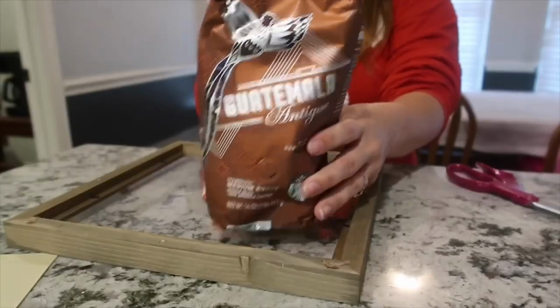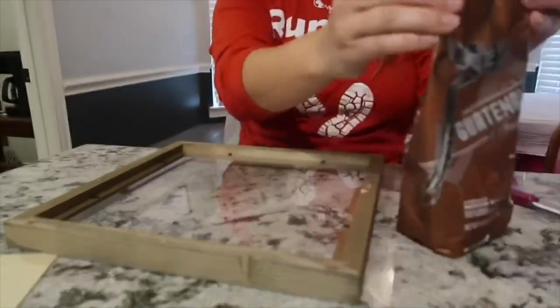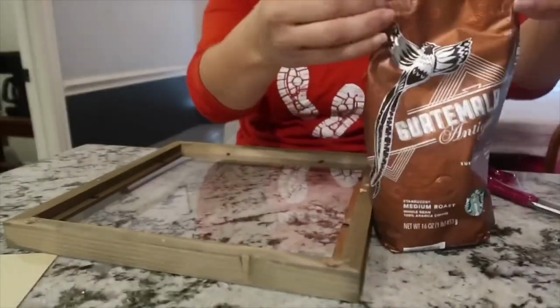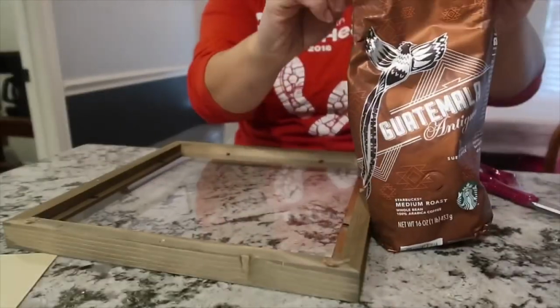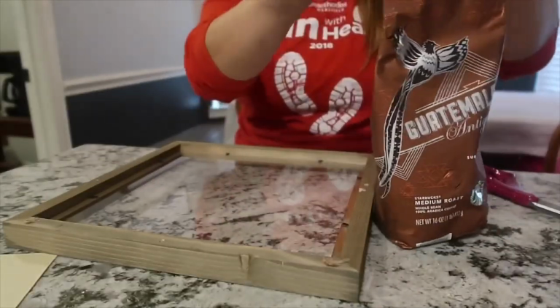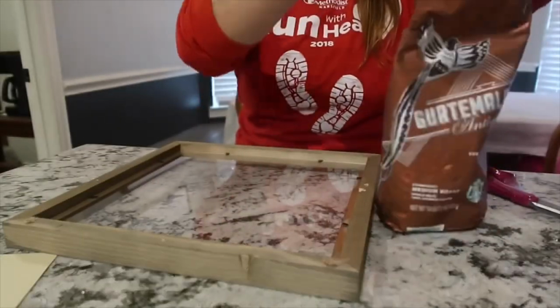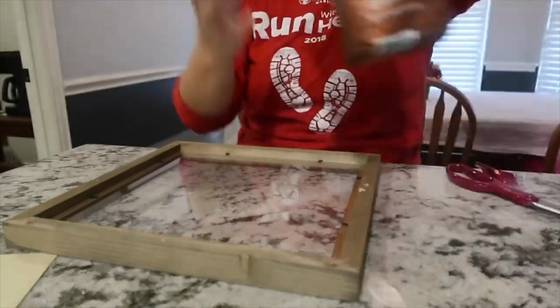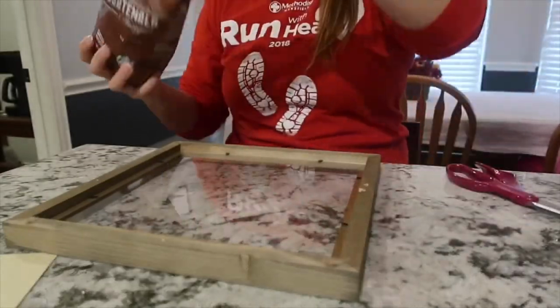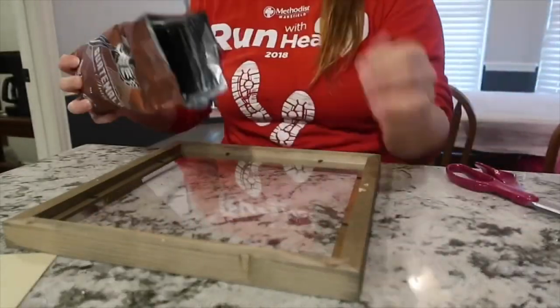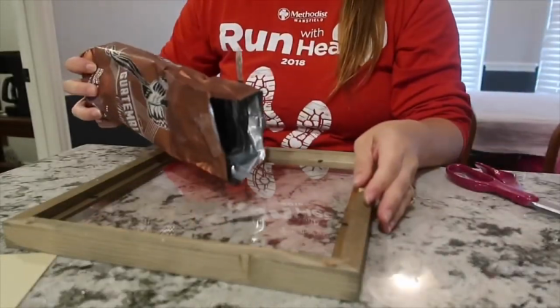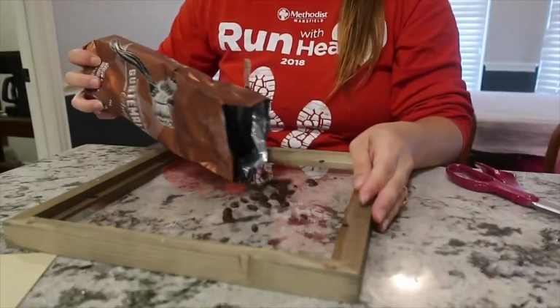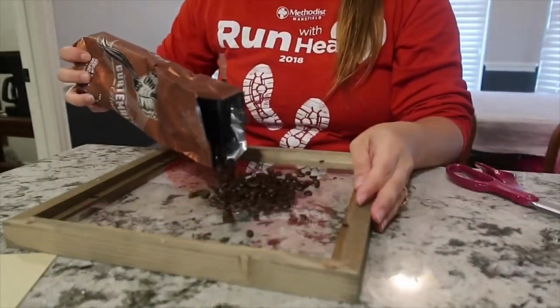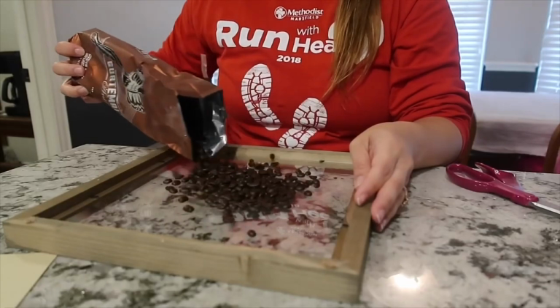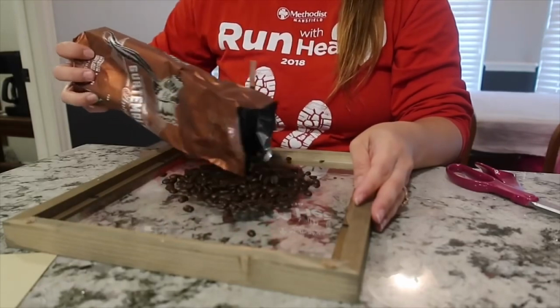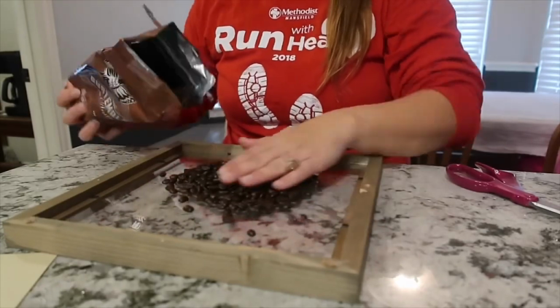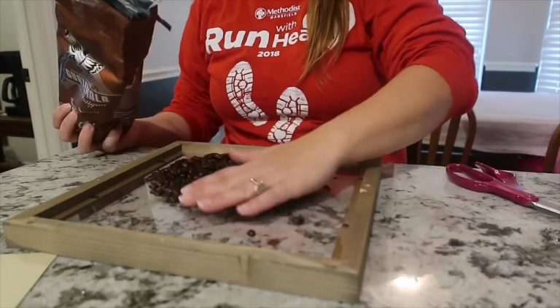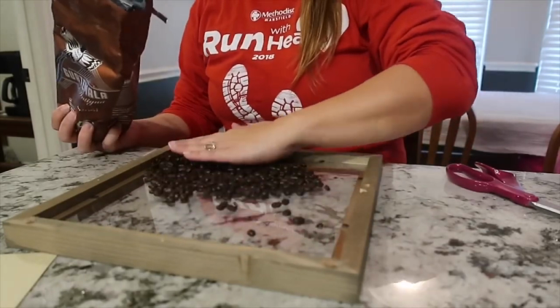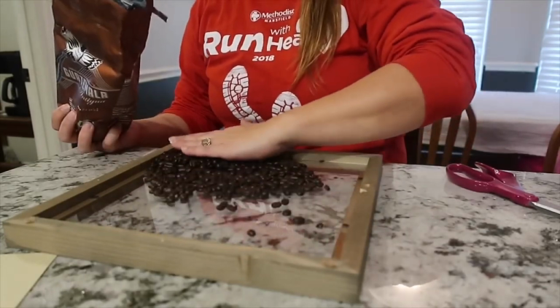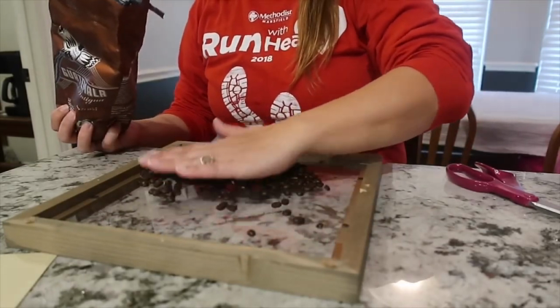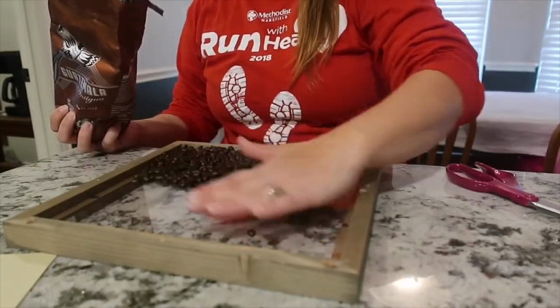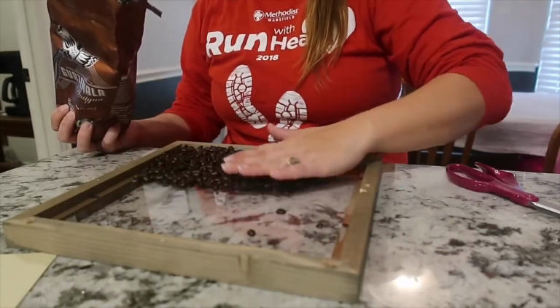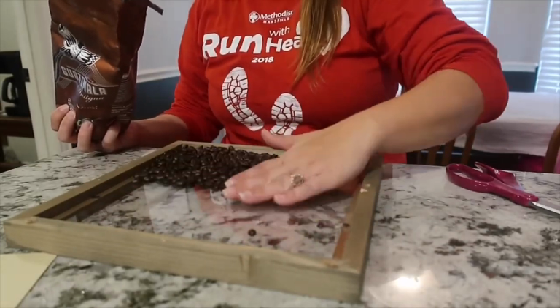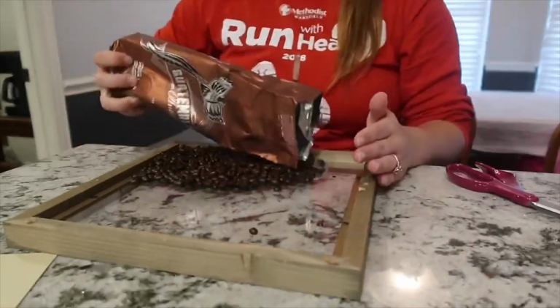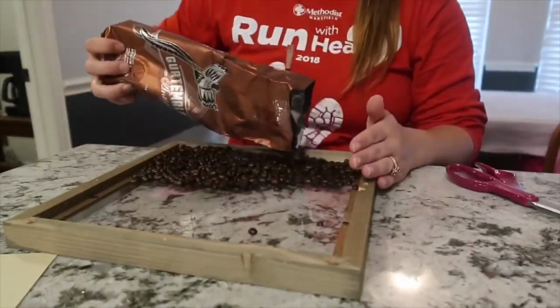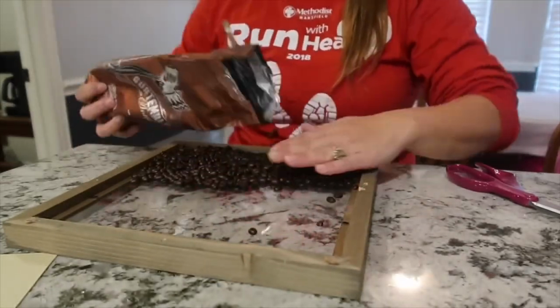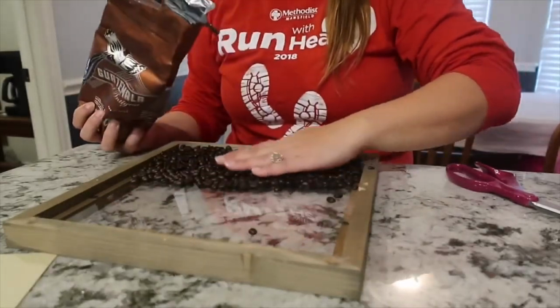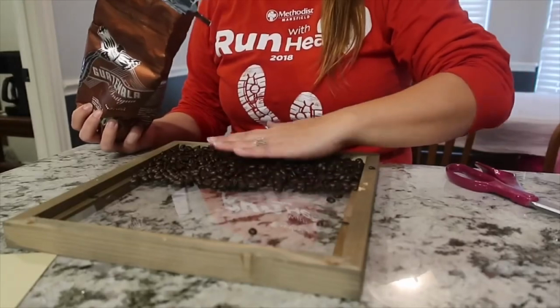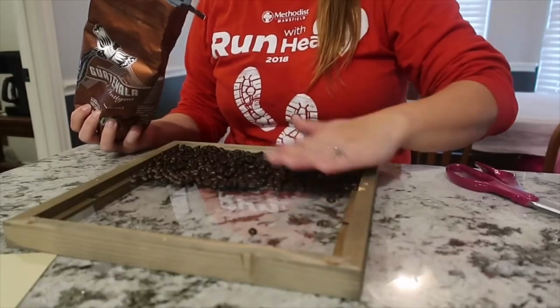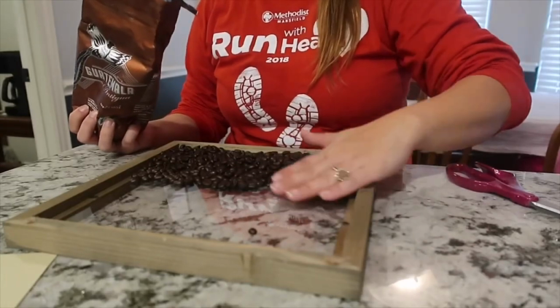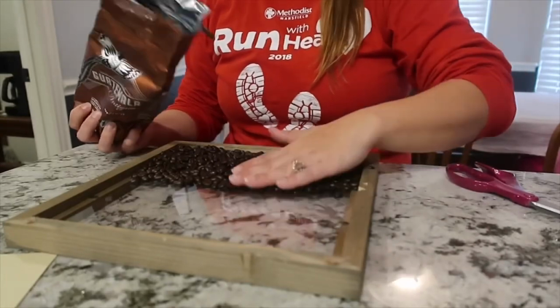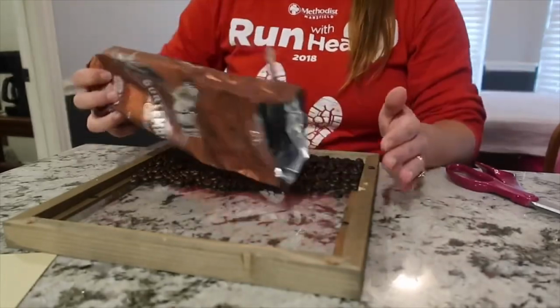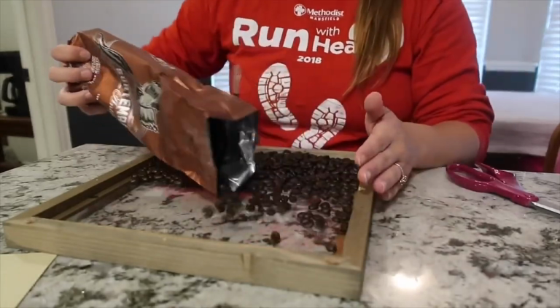Now it's time for the coffee beans. So I'm going to pour the coffee beans onto this sign, and I'm going to level them out so I don't get too much in one area, and I can glue down my cardboard and have it all be level.